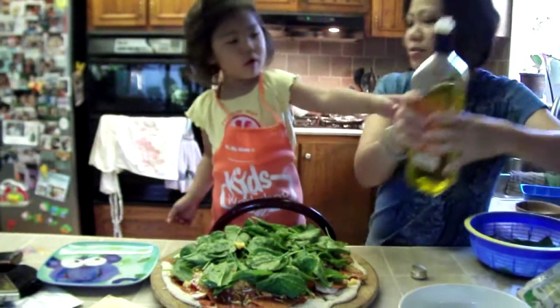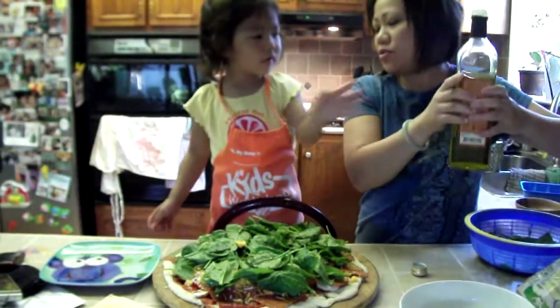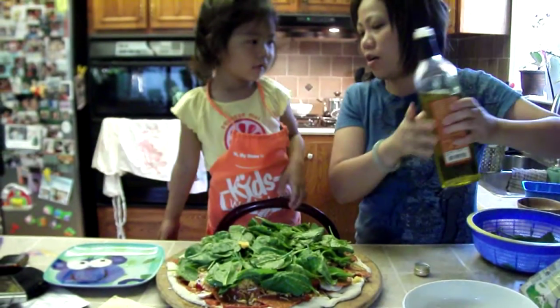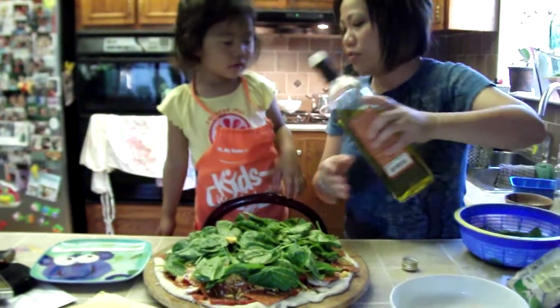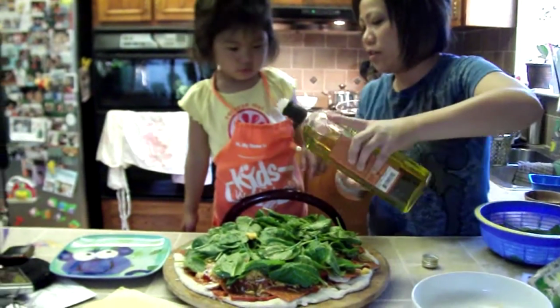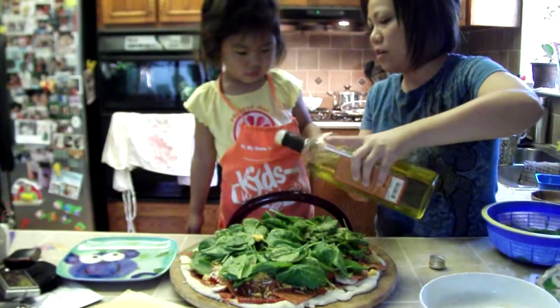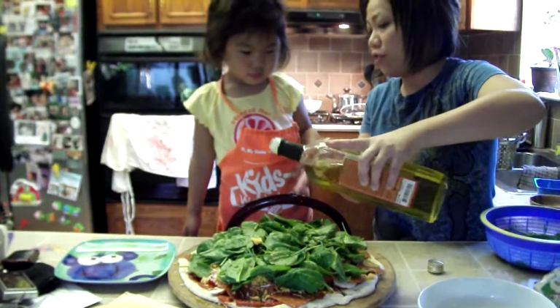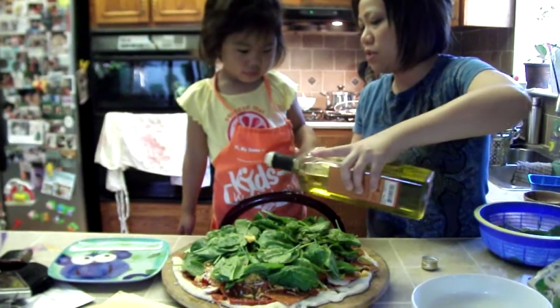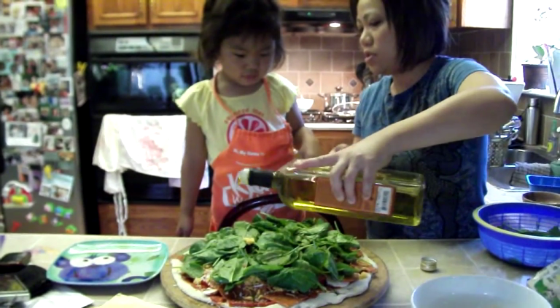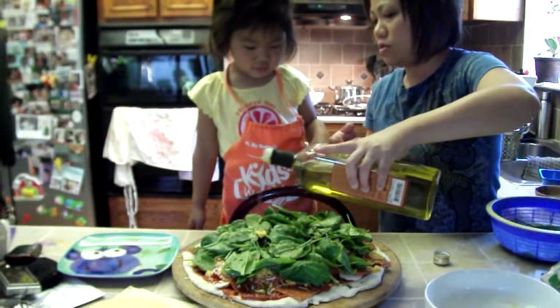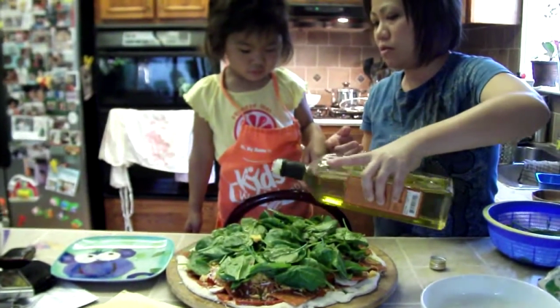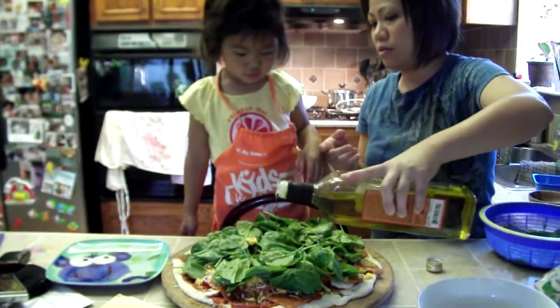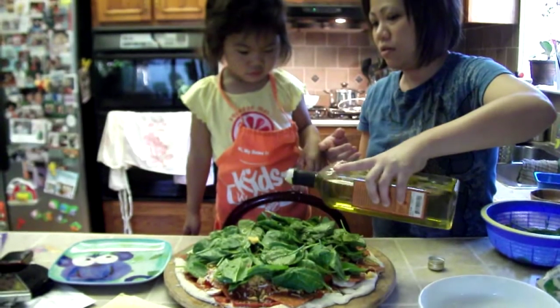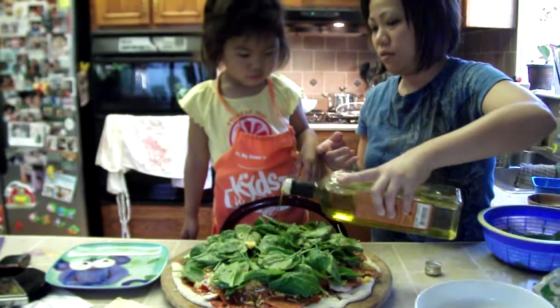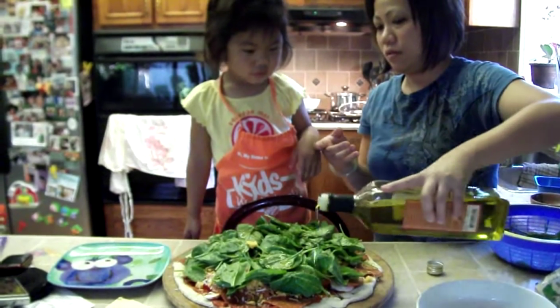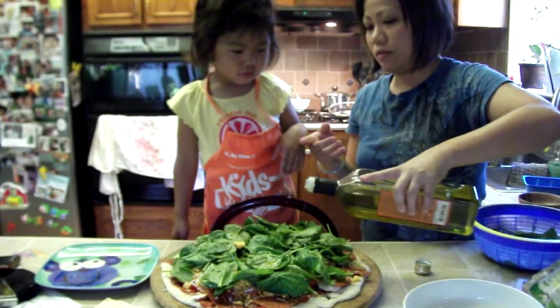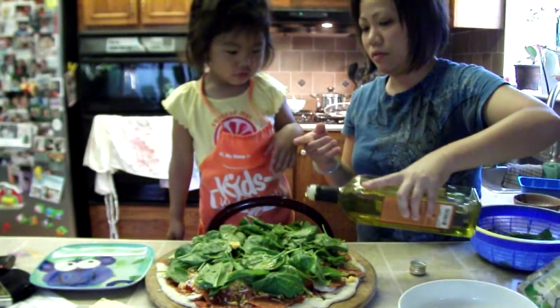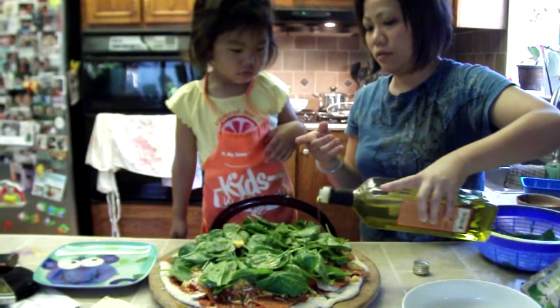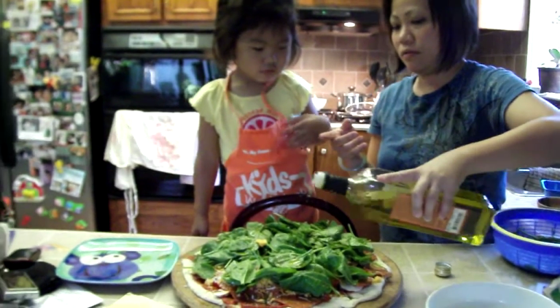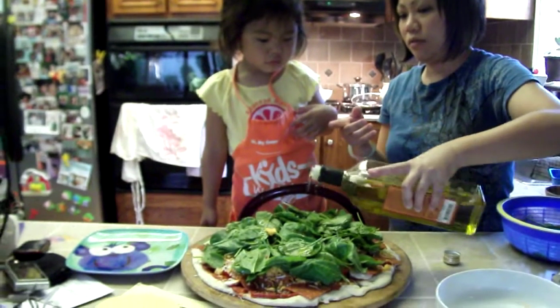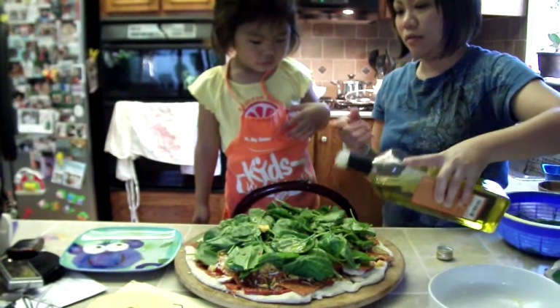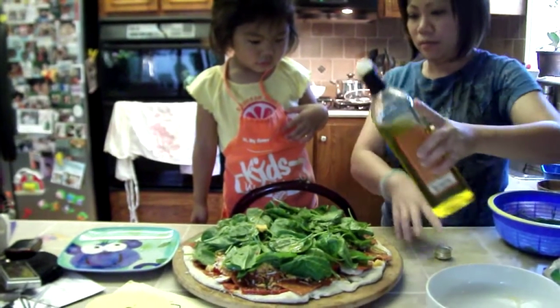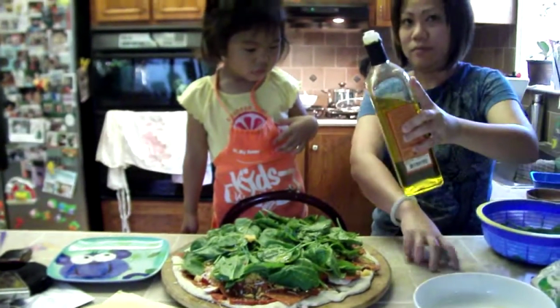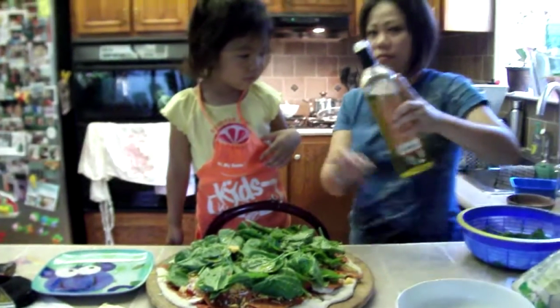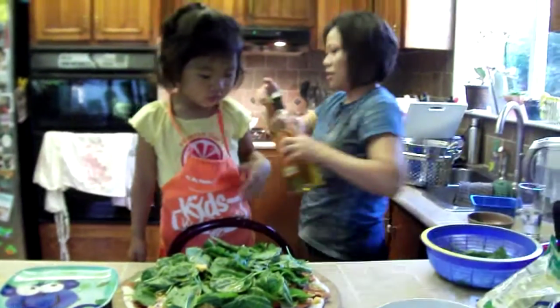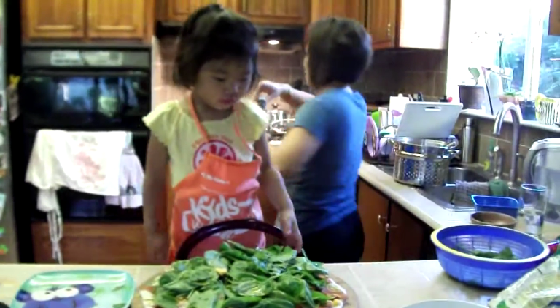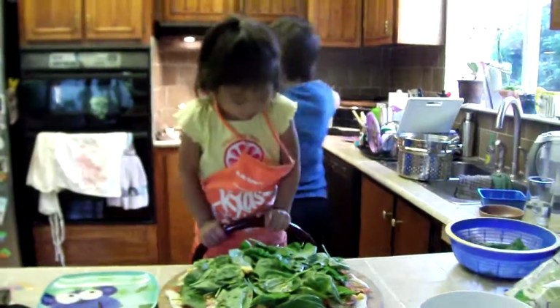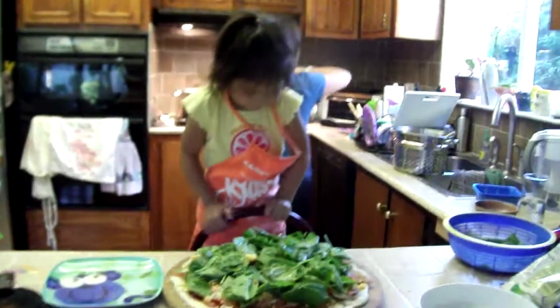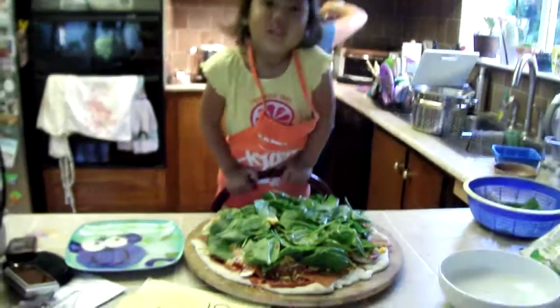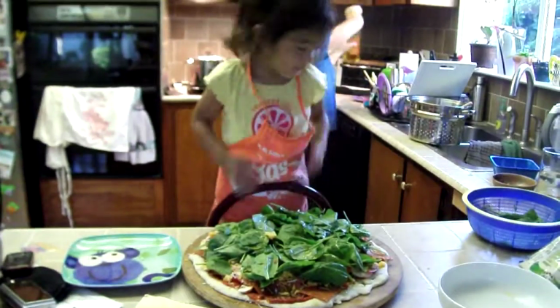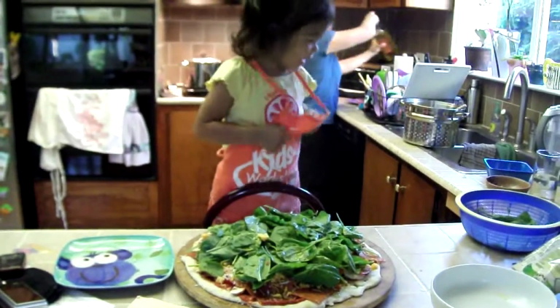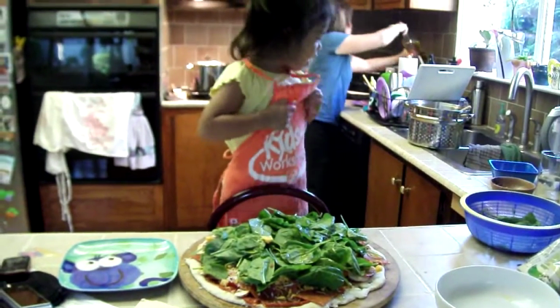I'm going to just drizzle some olive oil for the spinach. That's a lot. Oh my goodness. You make it very hot.